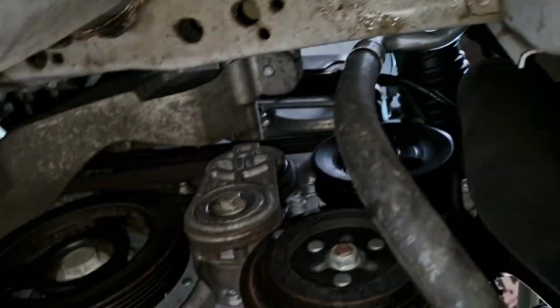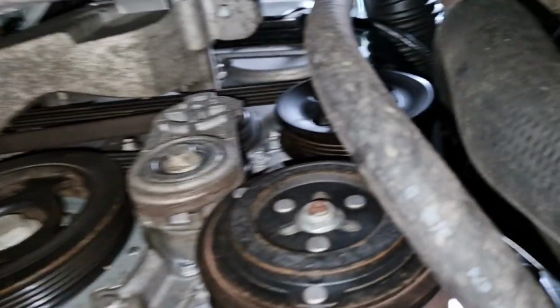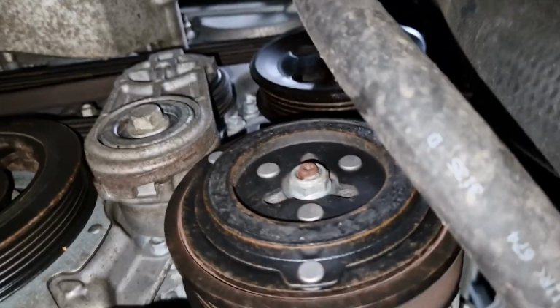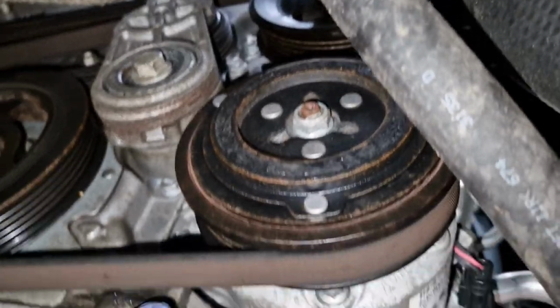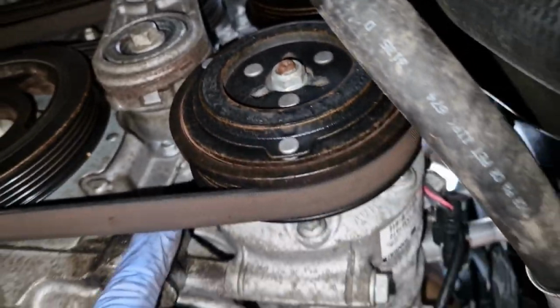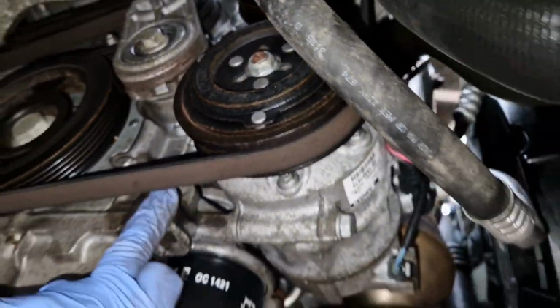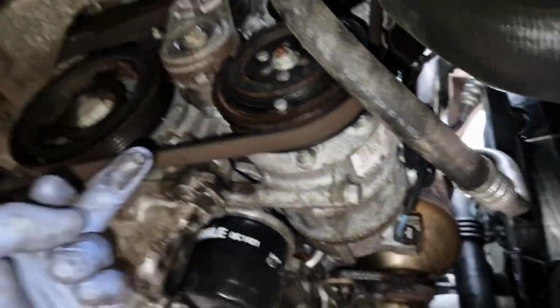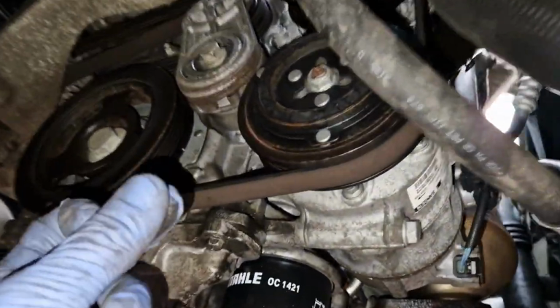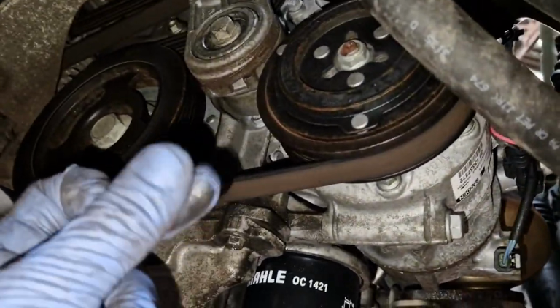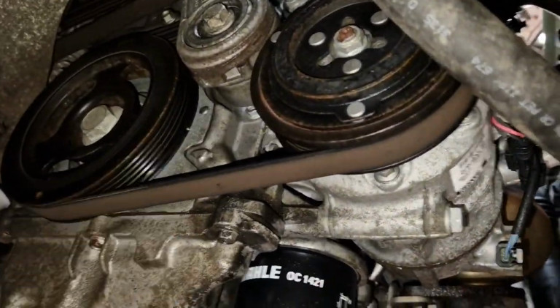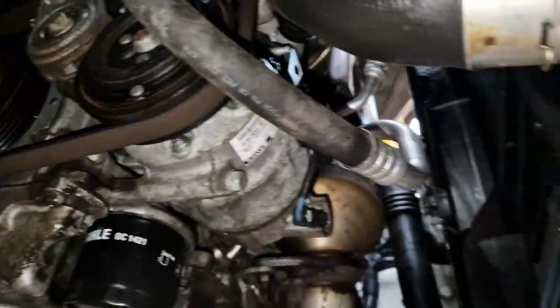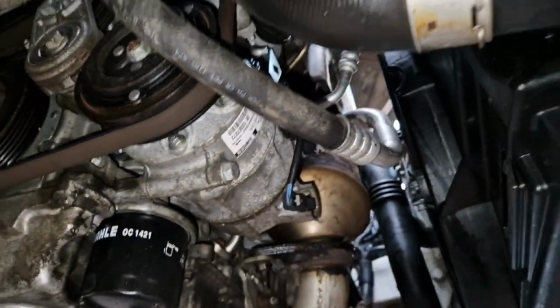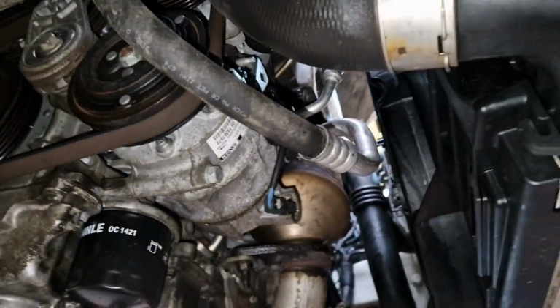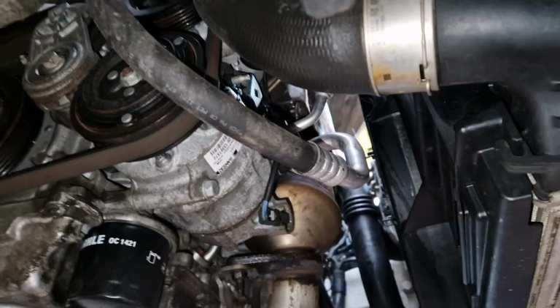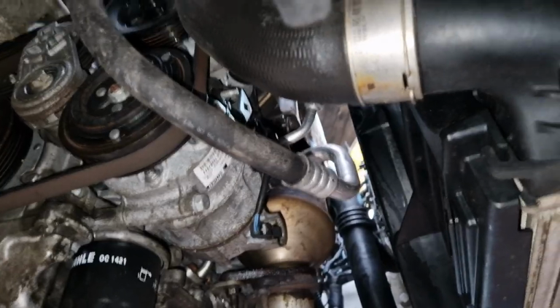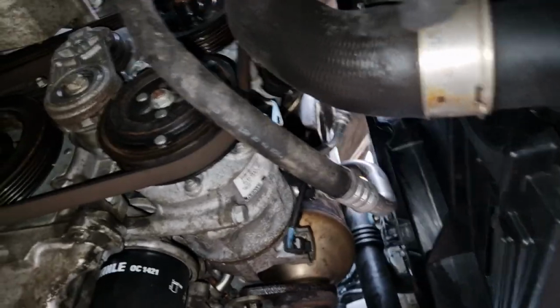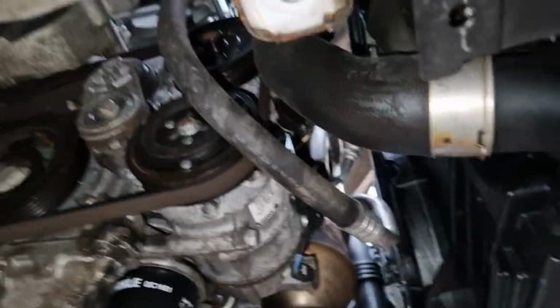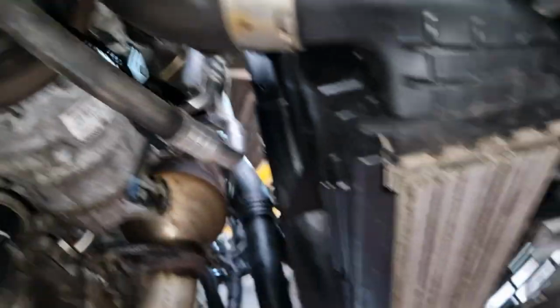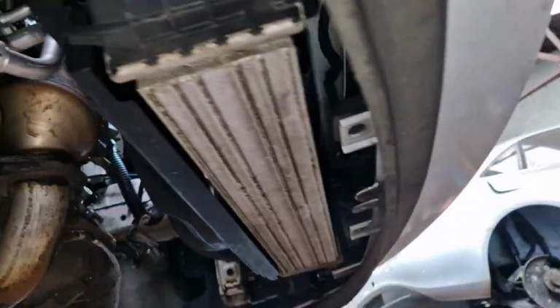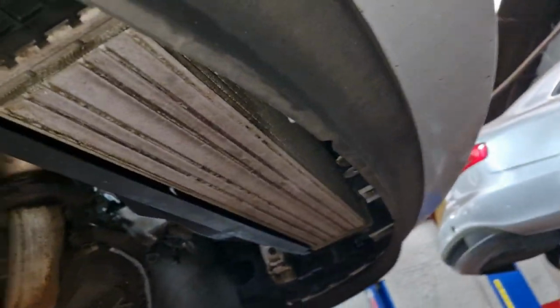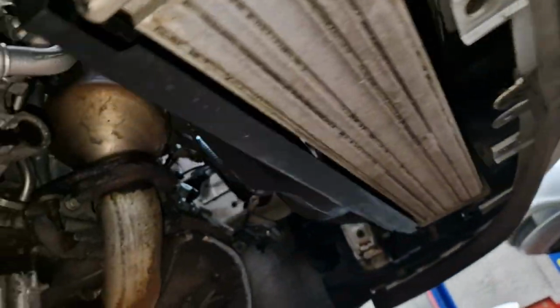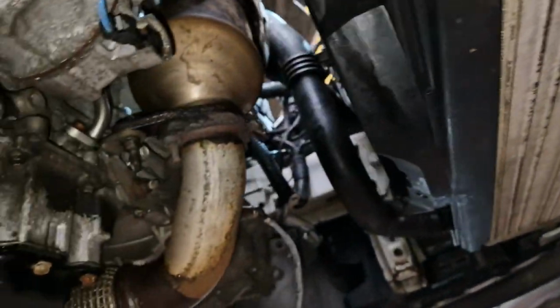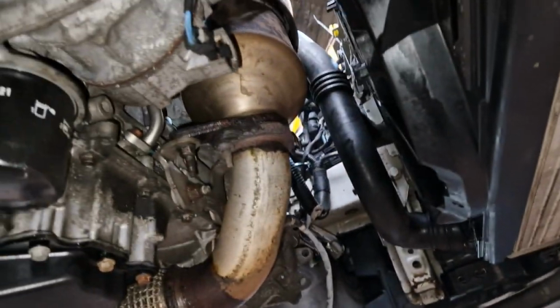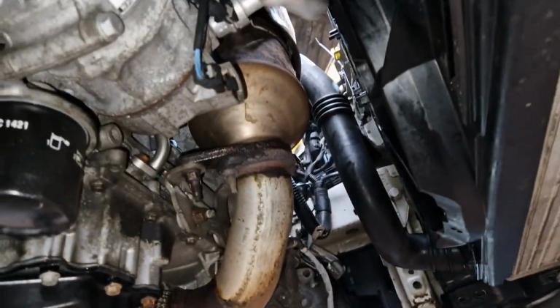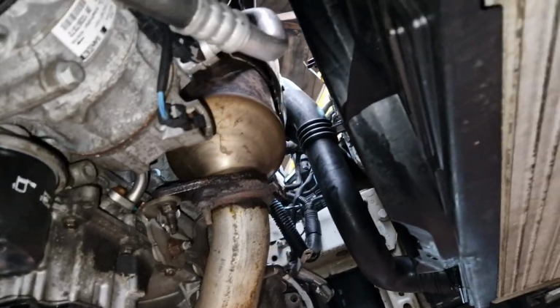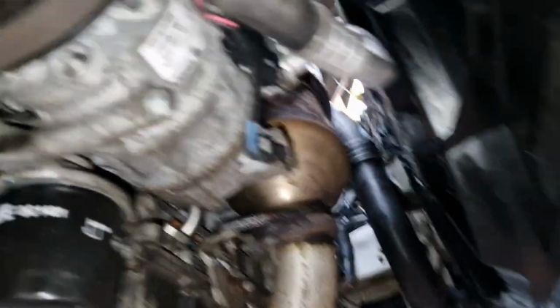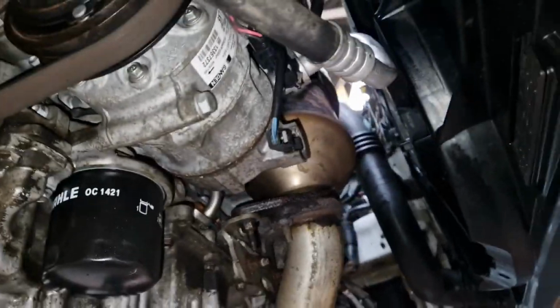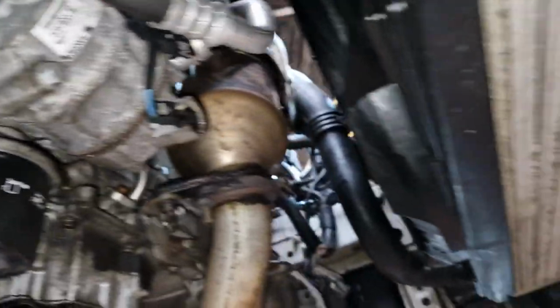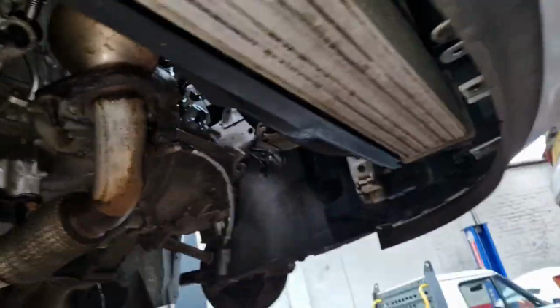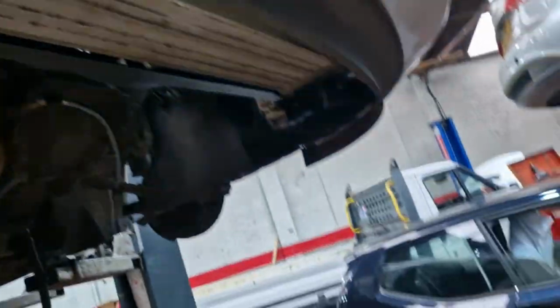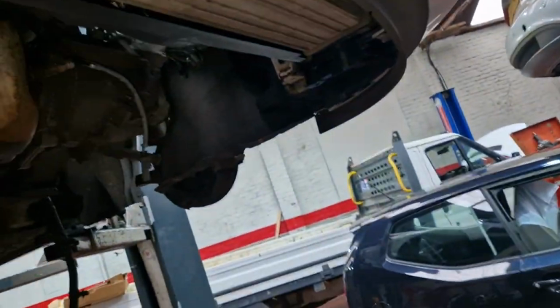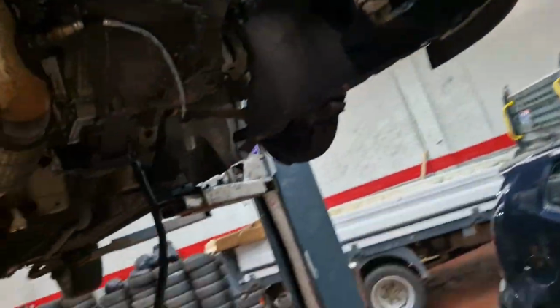It does look like there's something happening further above. I honestly have no bother touching that, because that's a crank — that's an engine-out job if that is what it's looking like. So we'll leave that alone just now.